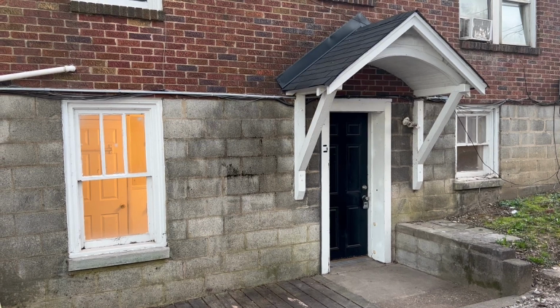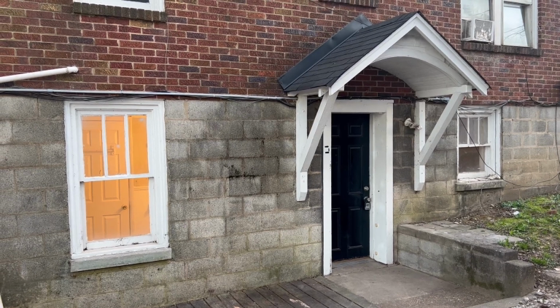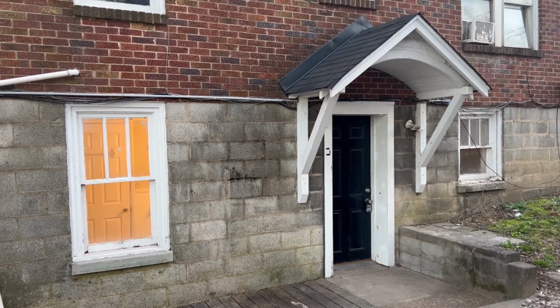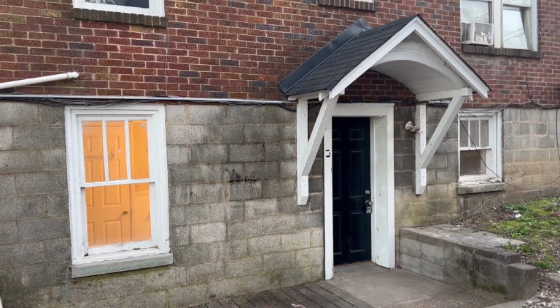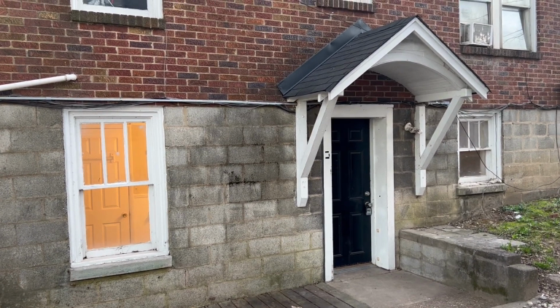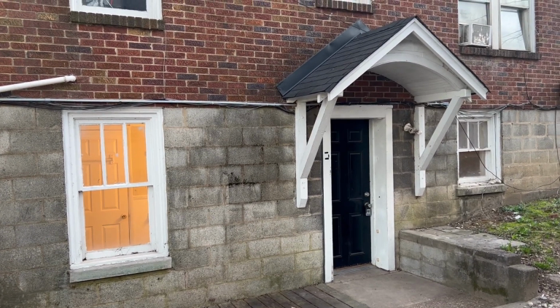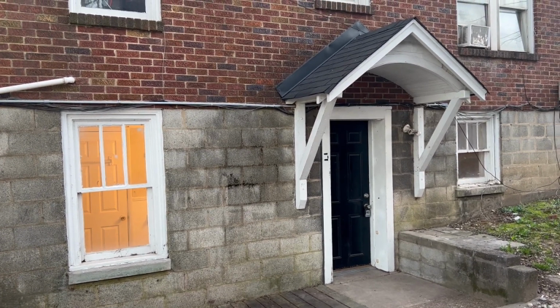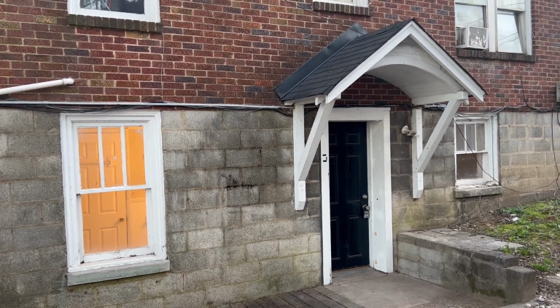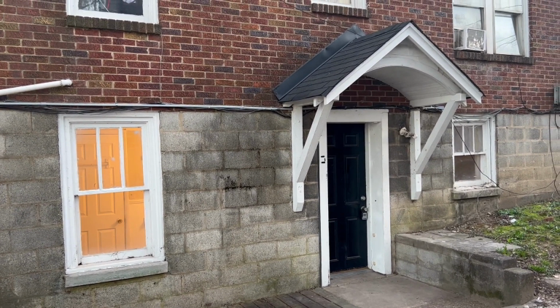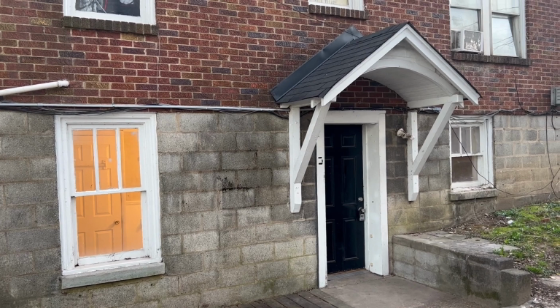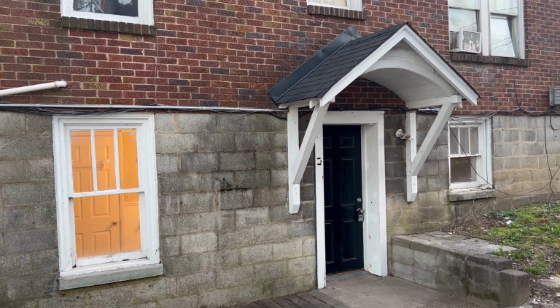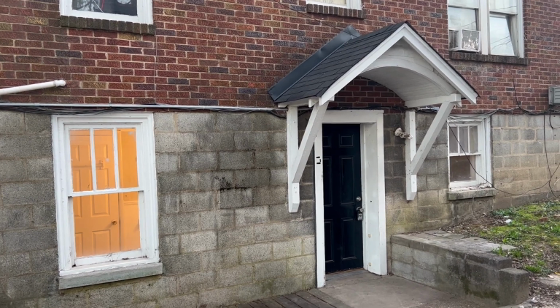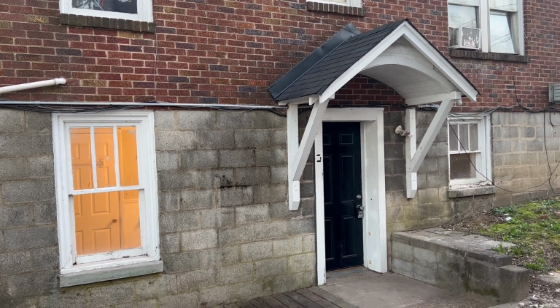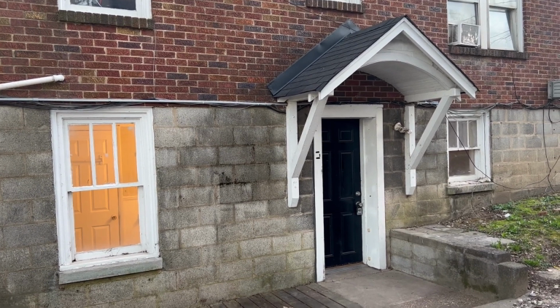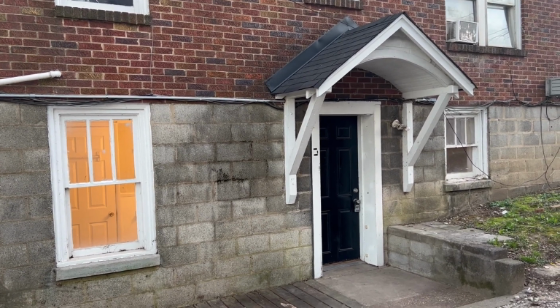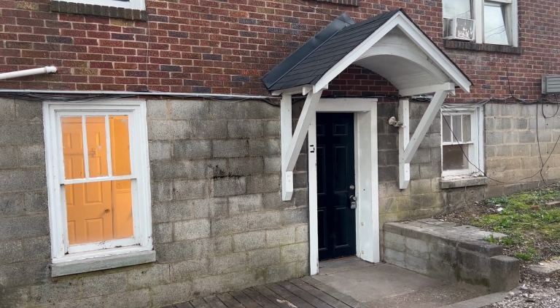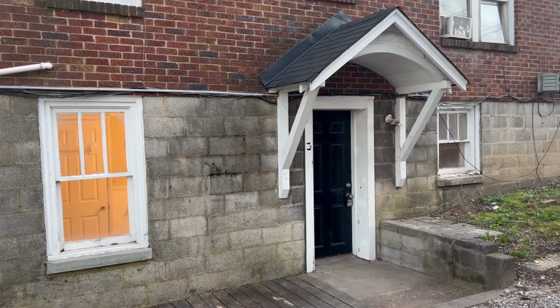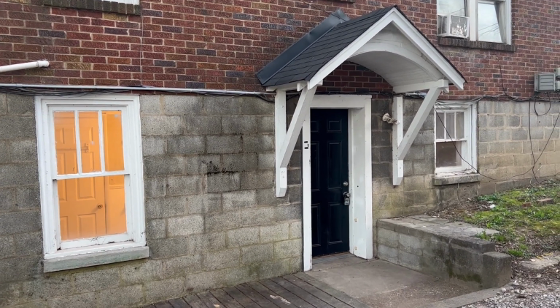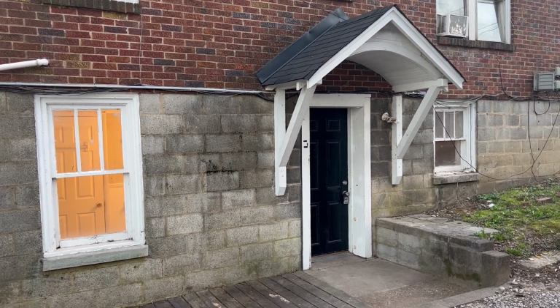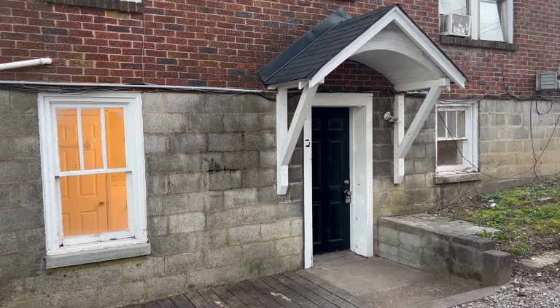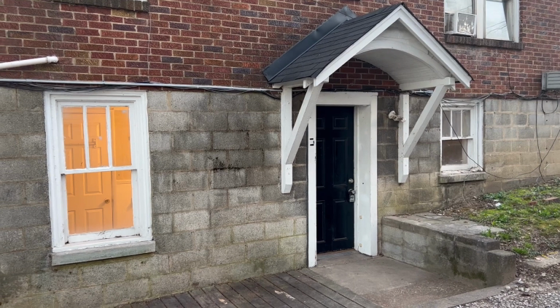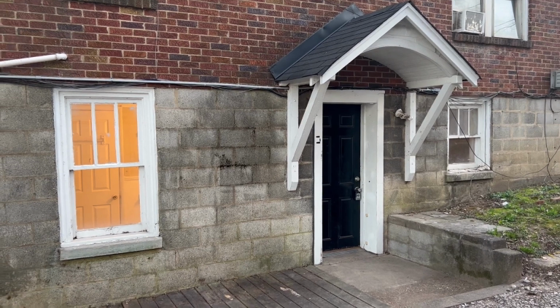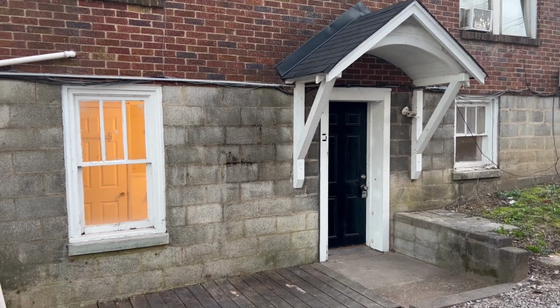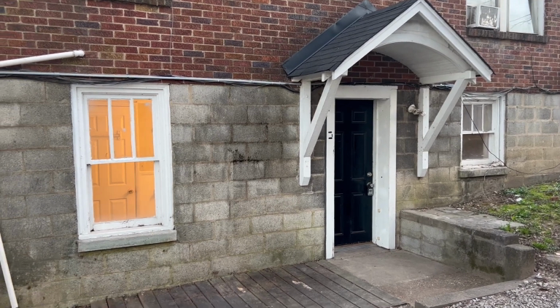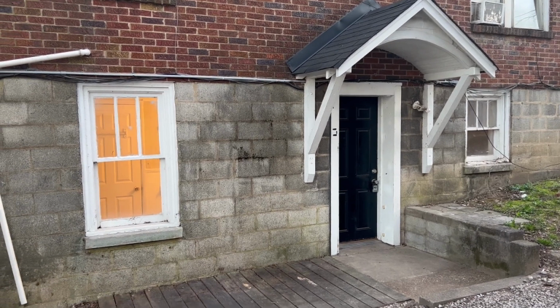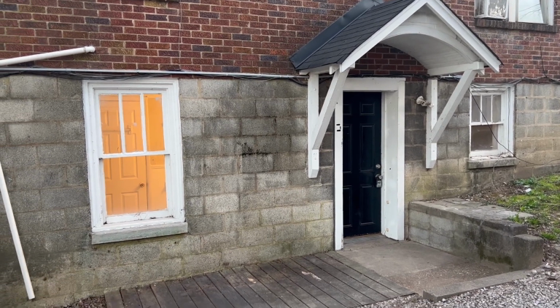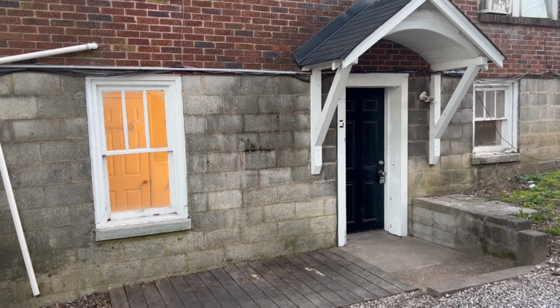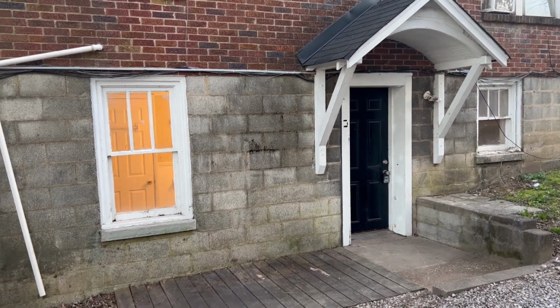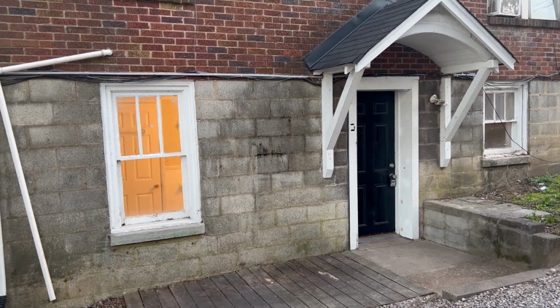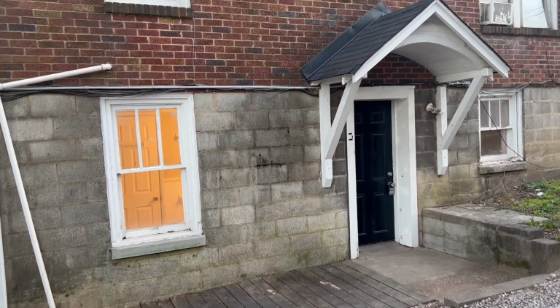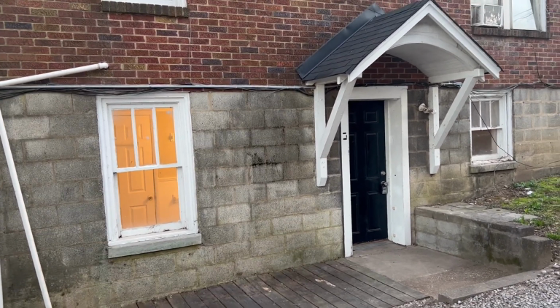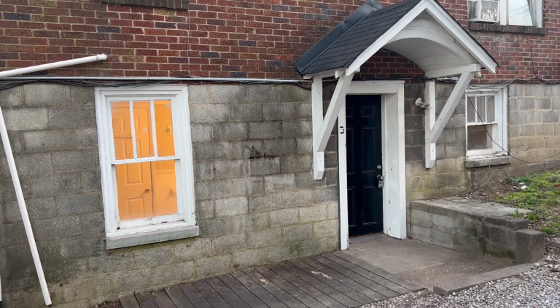Hey everyone, this is Nathan with Hamilton Rent or Own, and right now I'm at 107 Rayon Drive, Unit 6, here in Old Hickory, Tennessee, conveniently located around 20 to 25 minutes from downtown Nashville and close to other various hotspots as well.